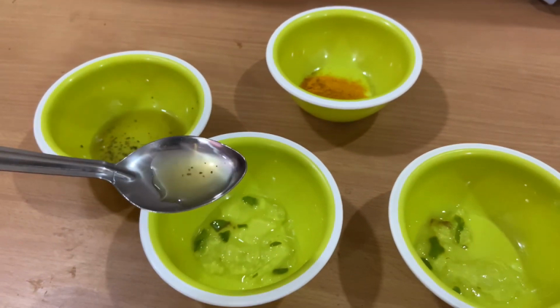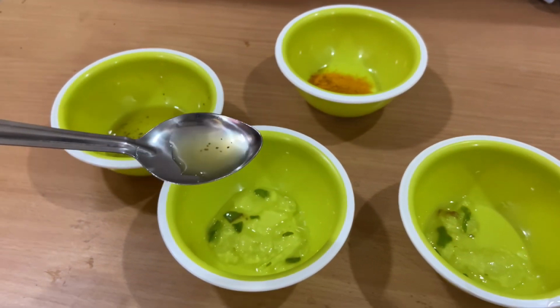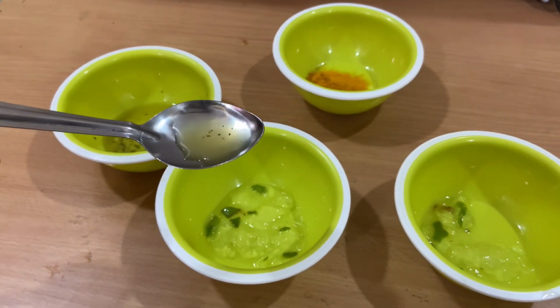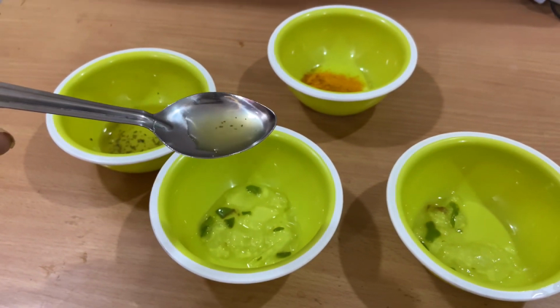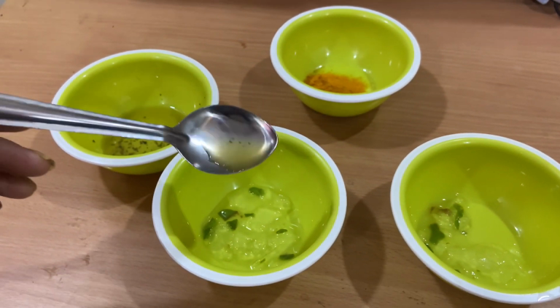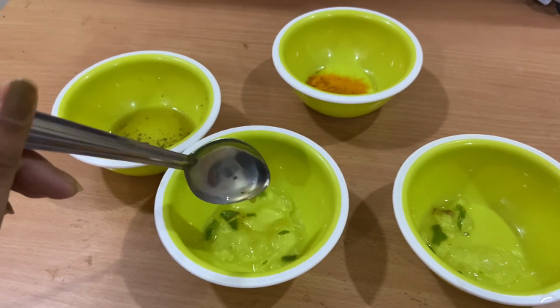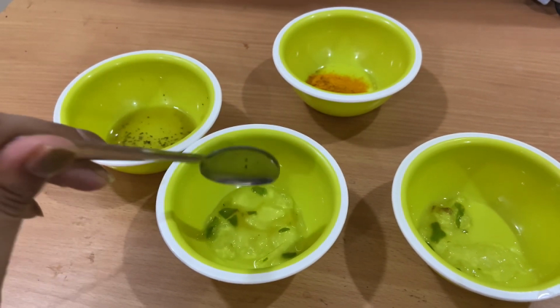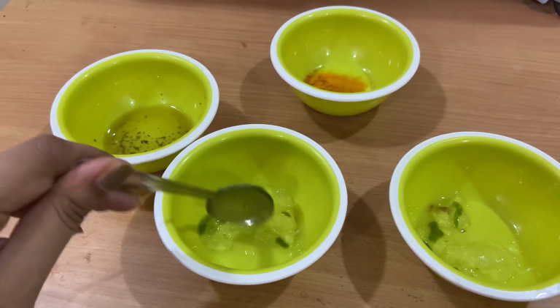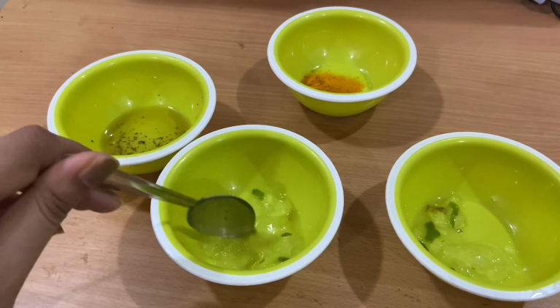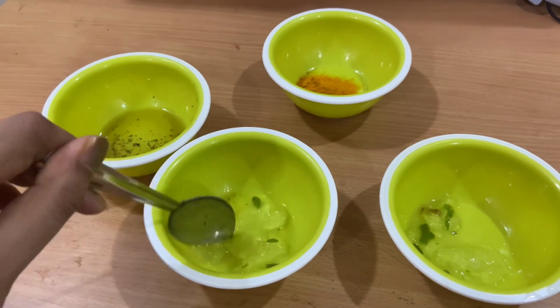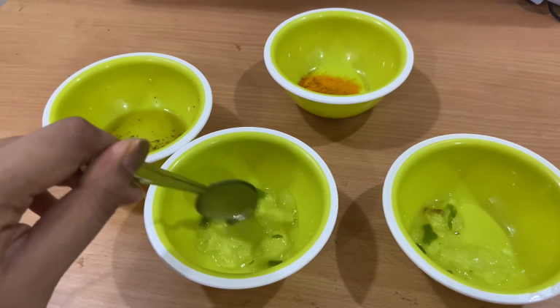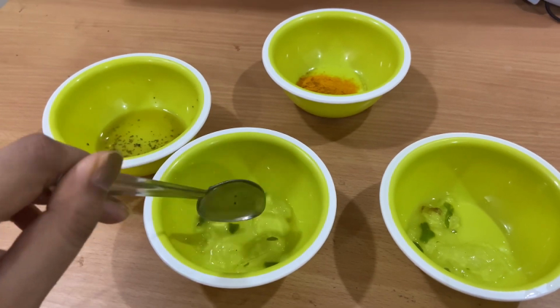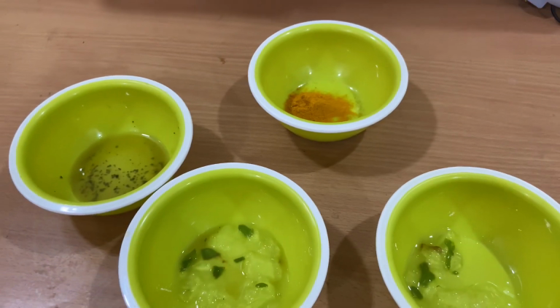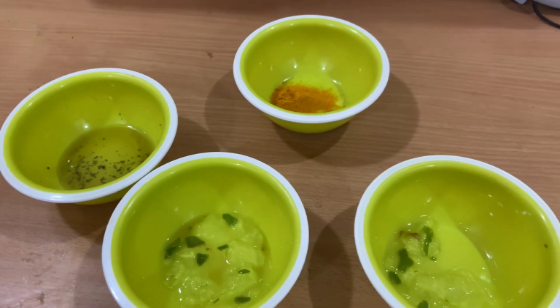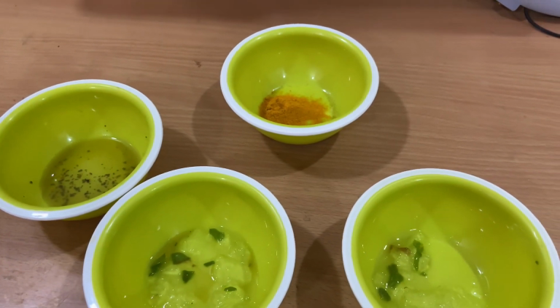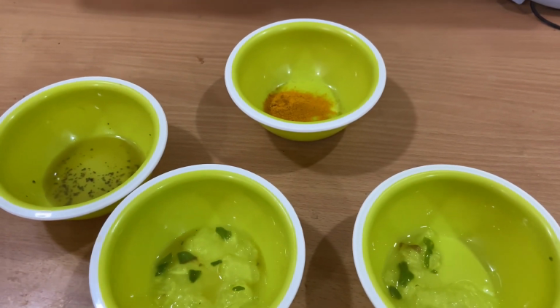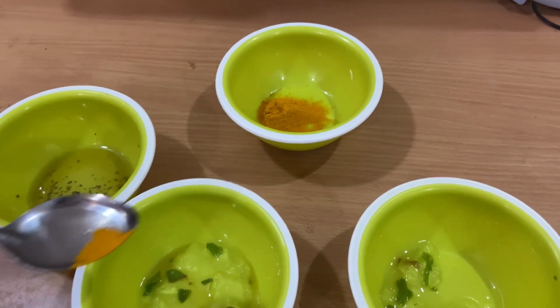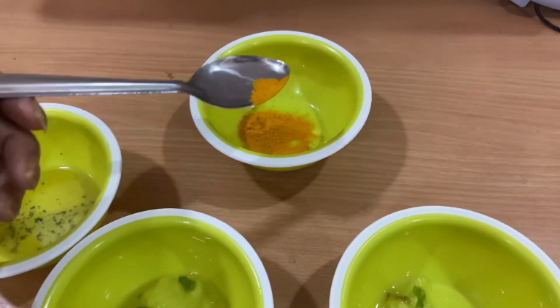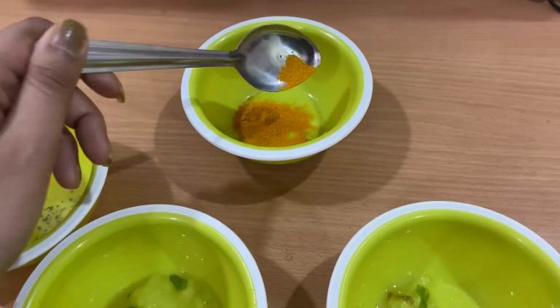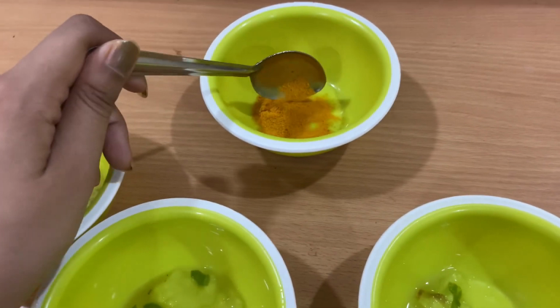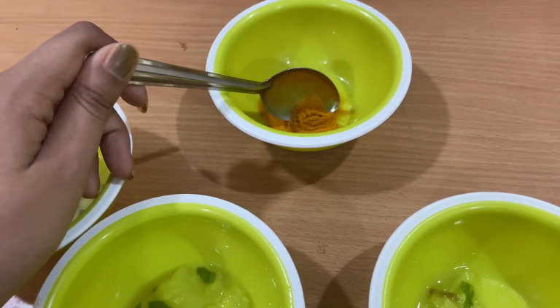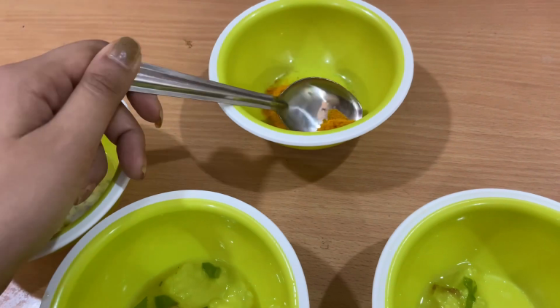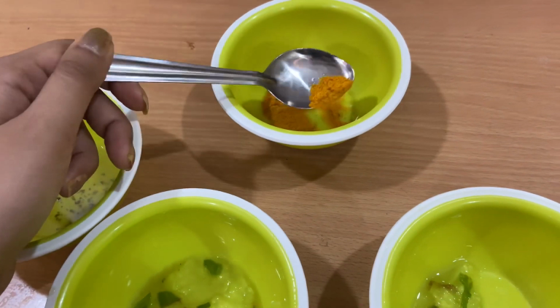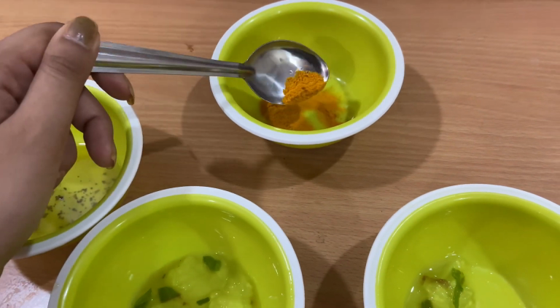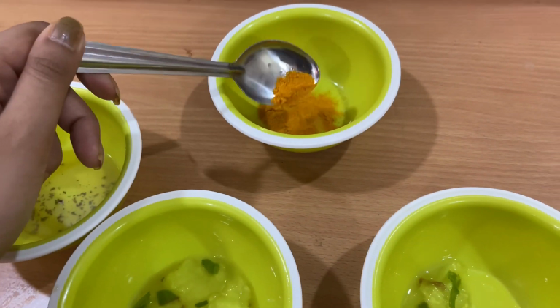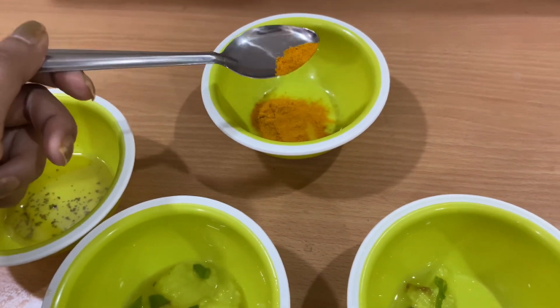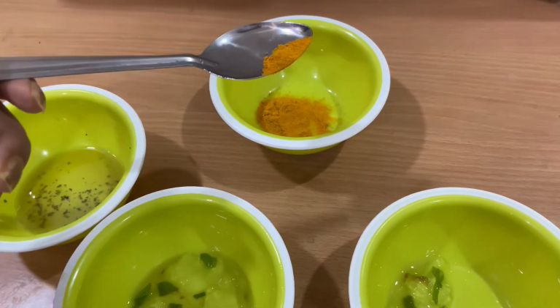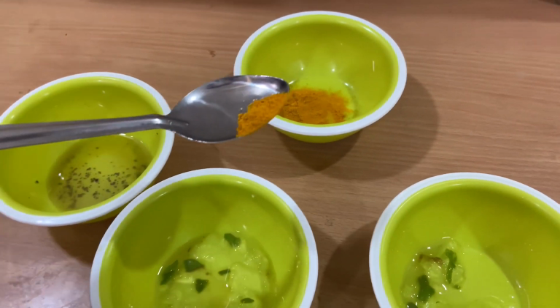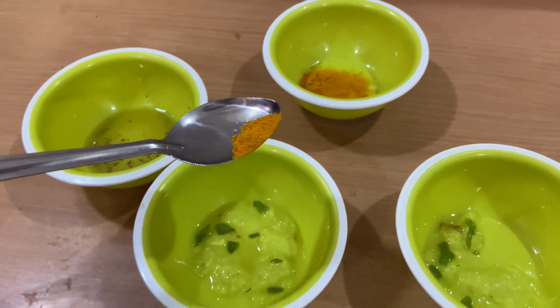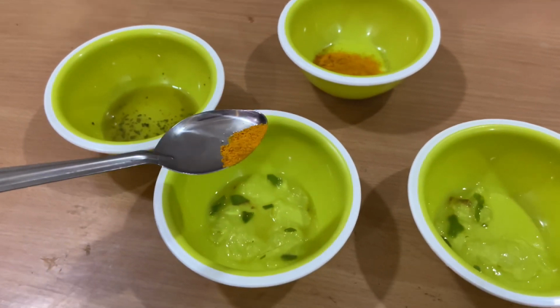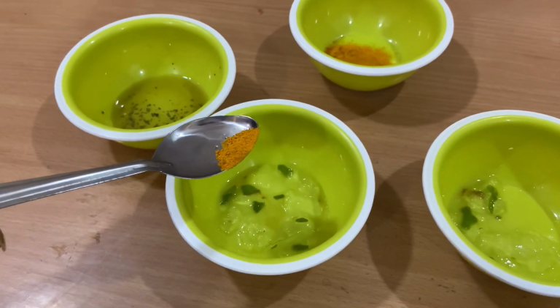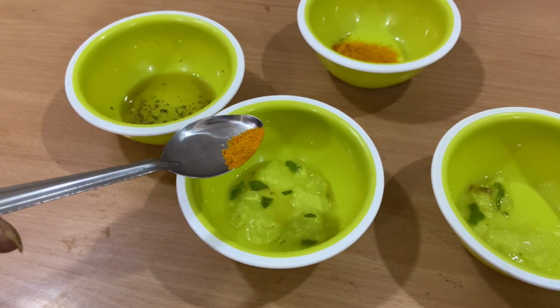I will add half a teaspoon of green tea. Next, I will add a pinch of turmeric. Turmeric also has anti-inflammatory and anti-bacterial properties, and it gives a good glow to the skin.